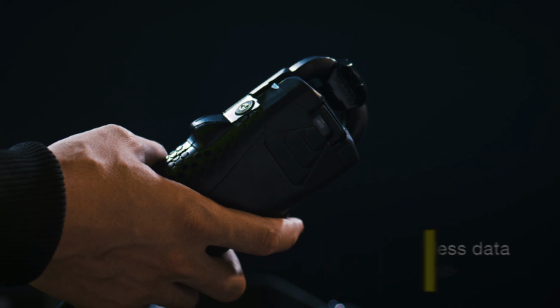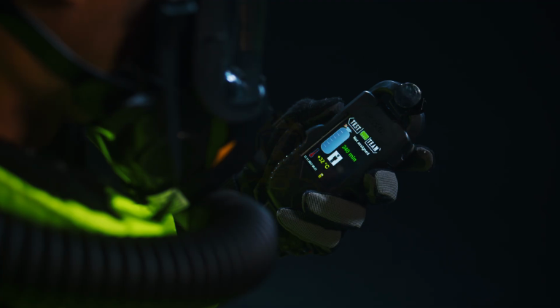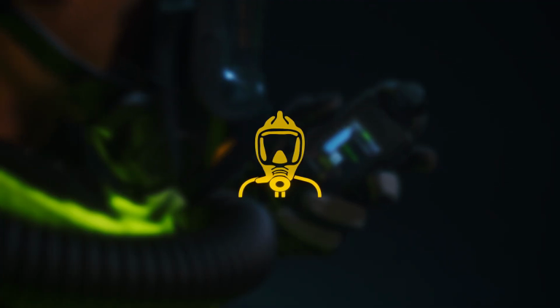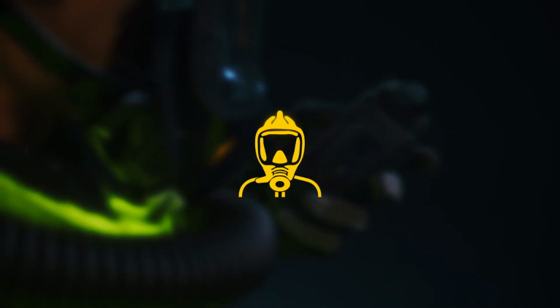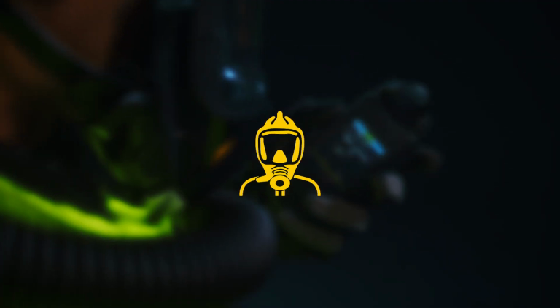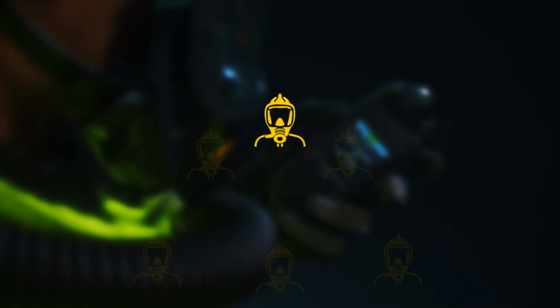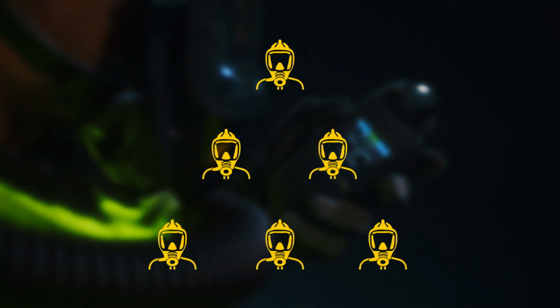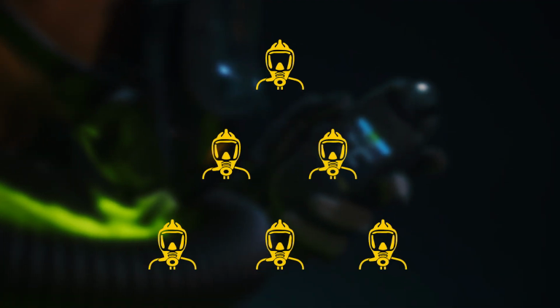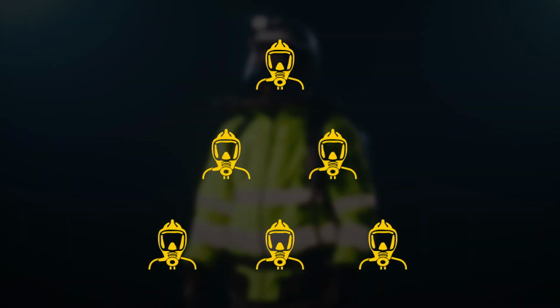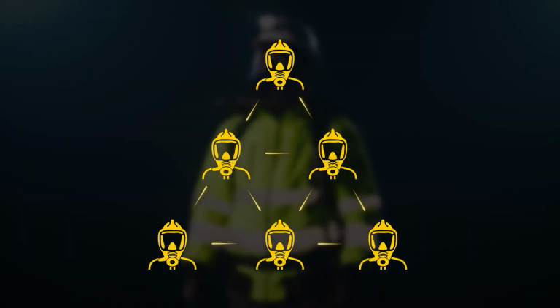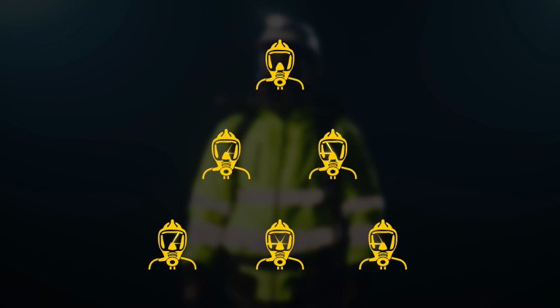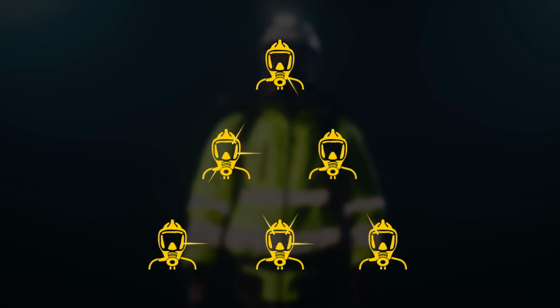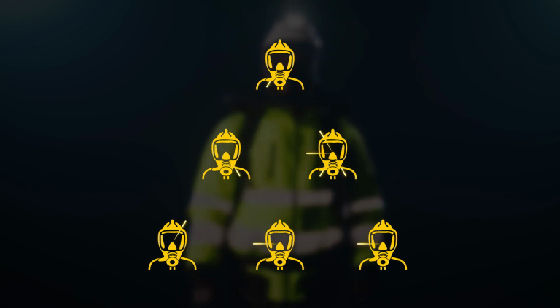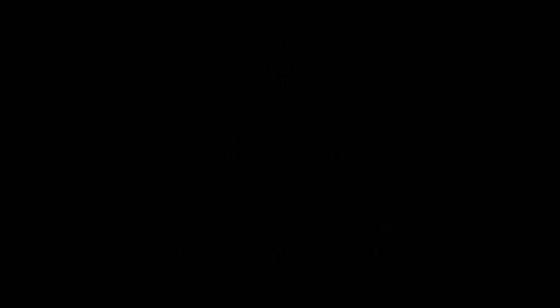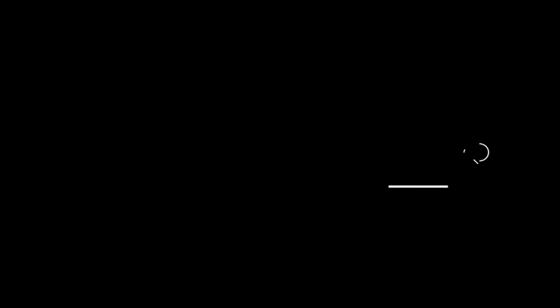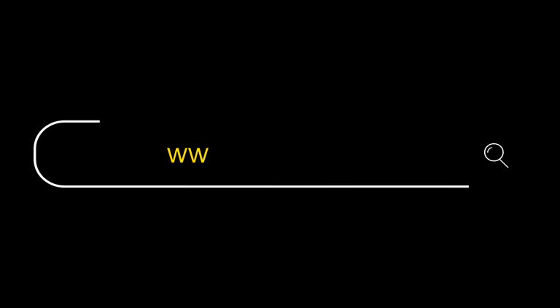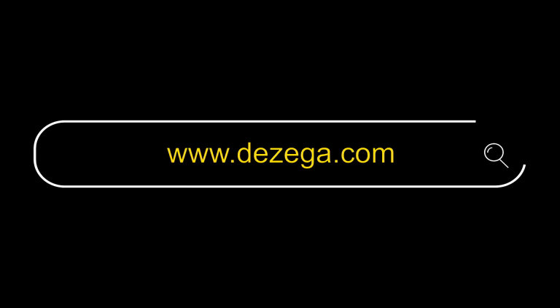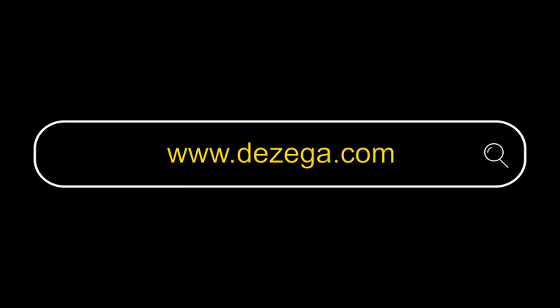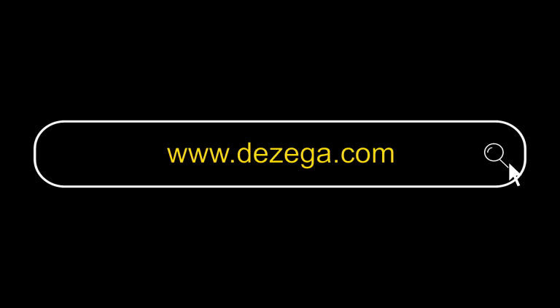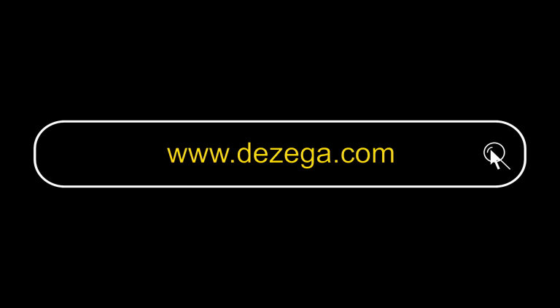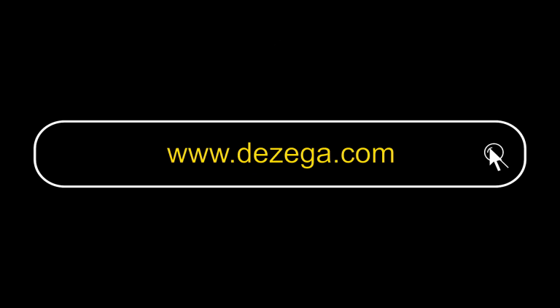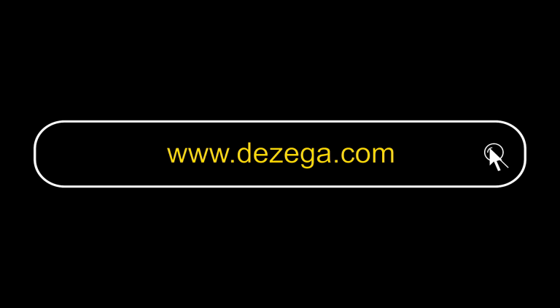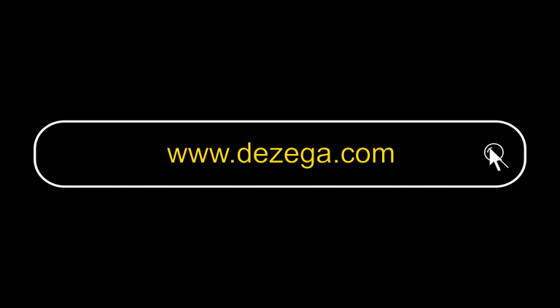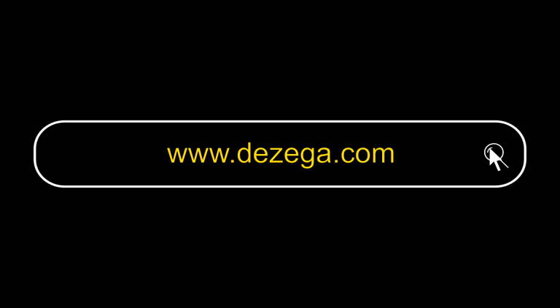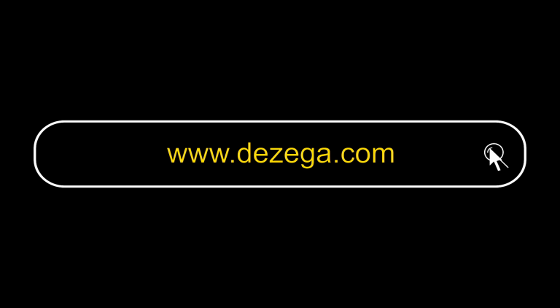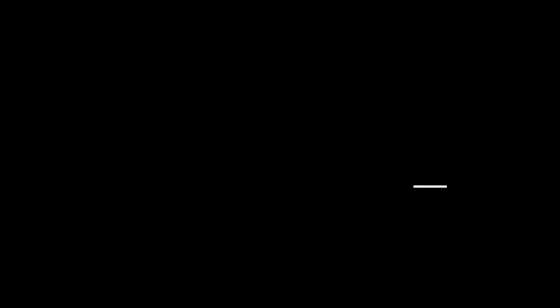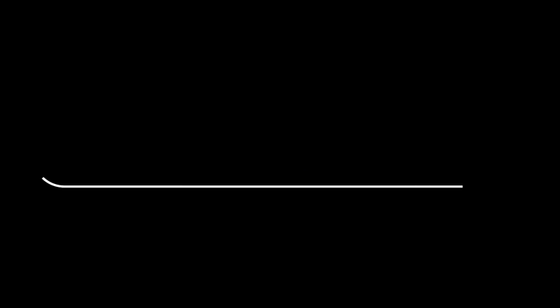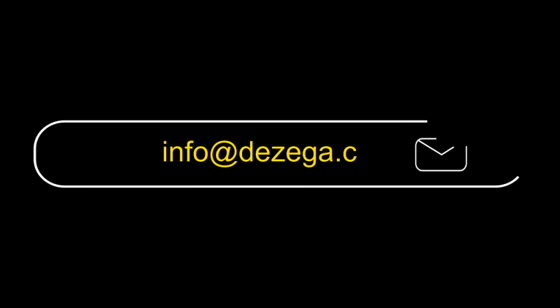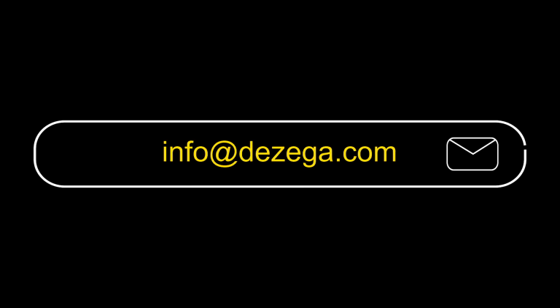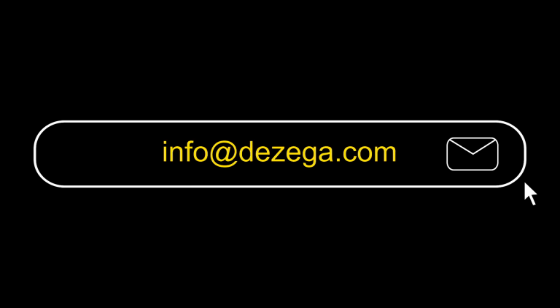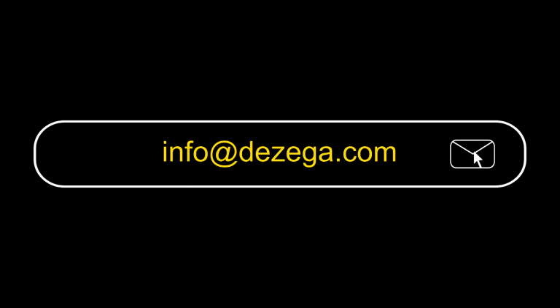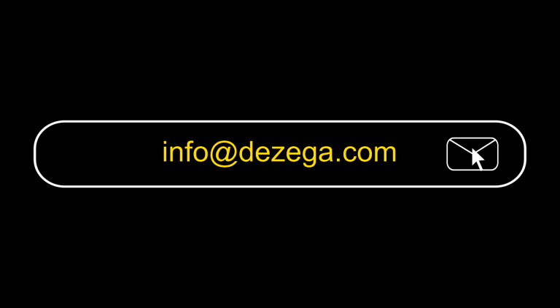Each electronic measuring device is equipped with a unique RFID tag that facilitates user identification, group formation, and seamless data sharing within the team. Discover the P70 and more at desega.com. For details, contact us at info@desega.com.